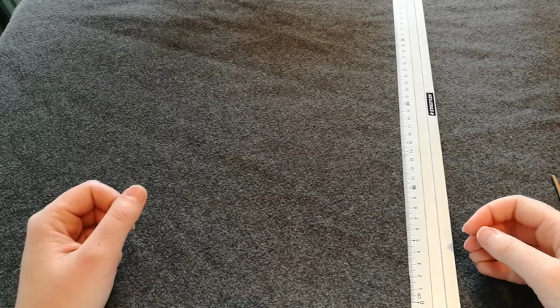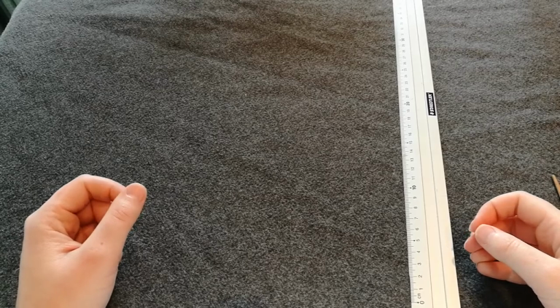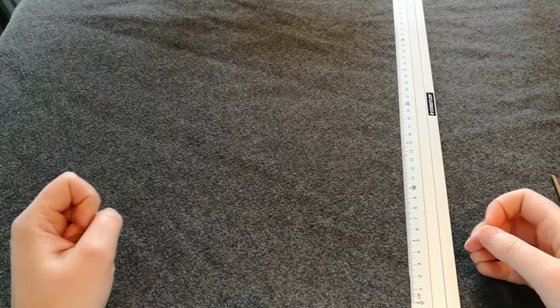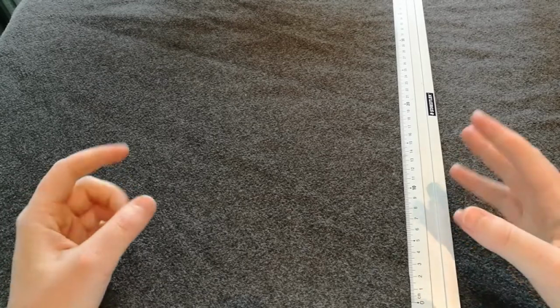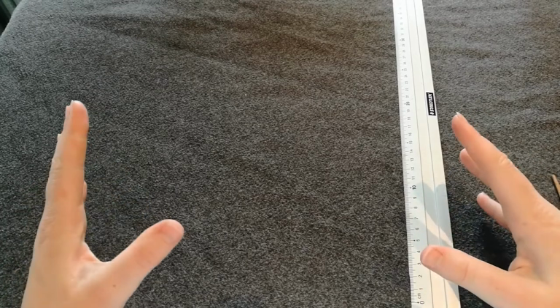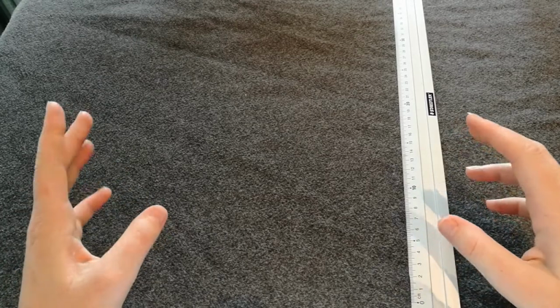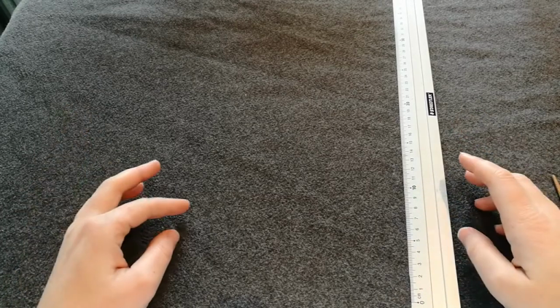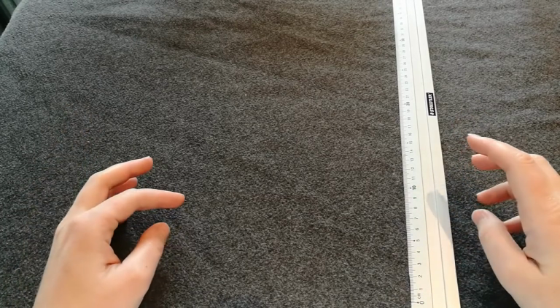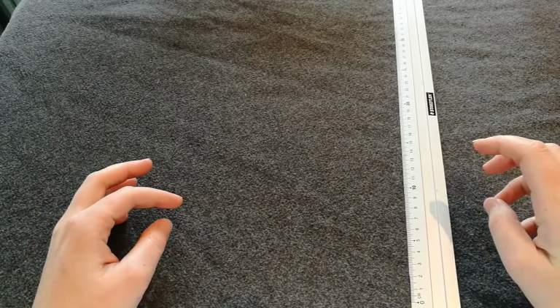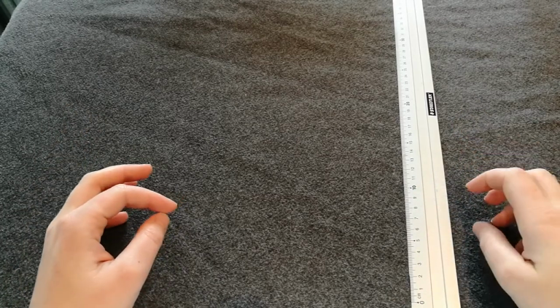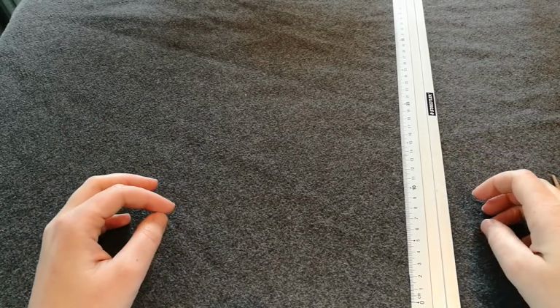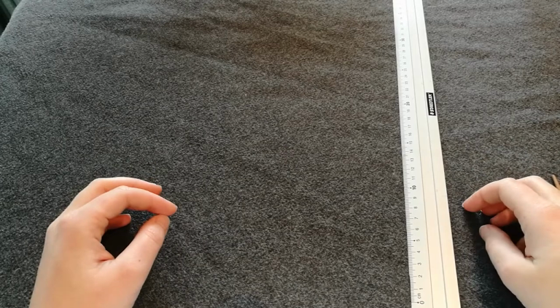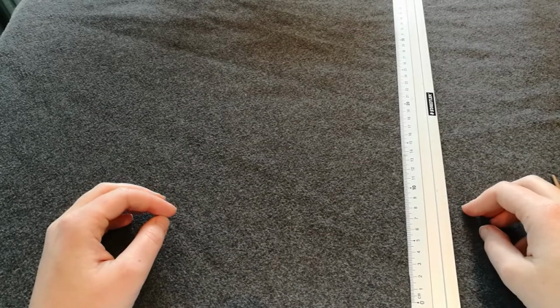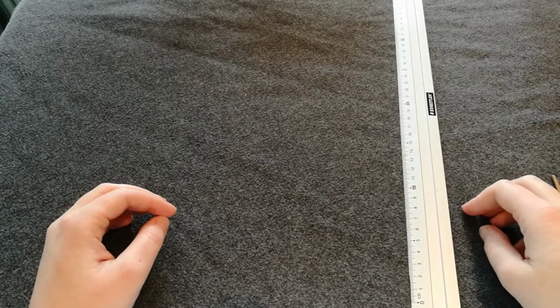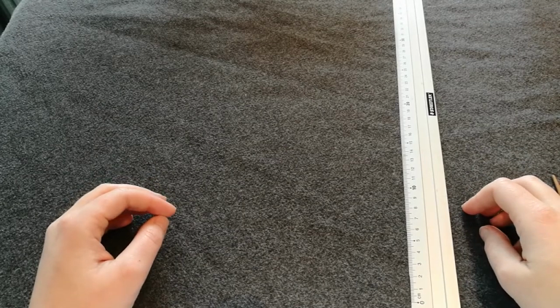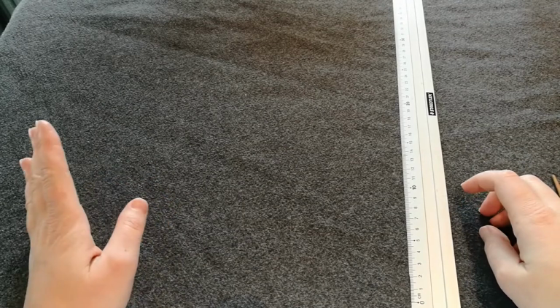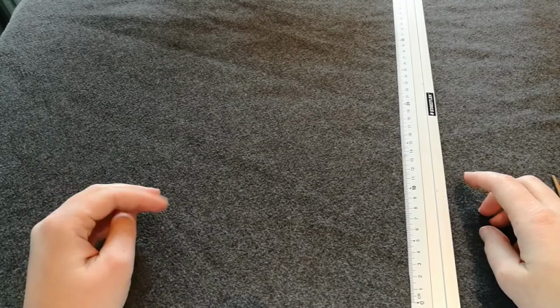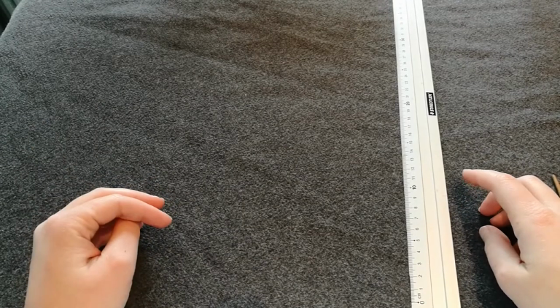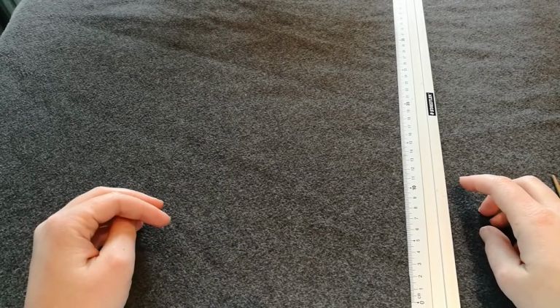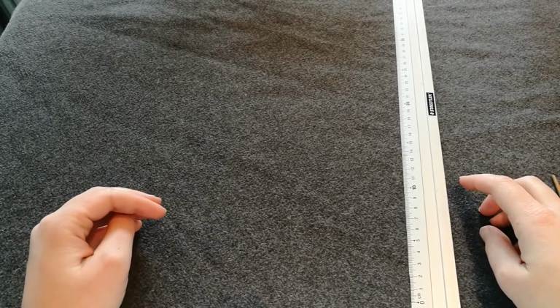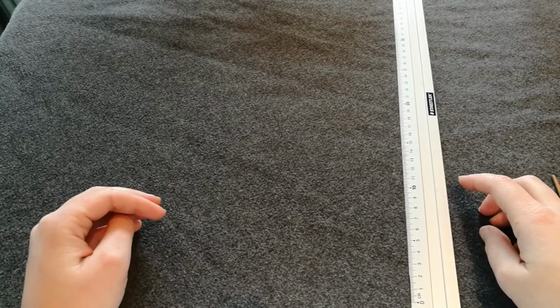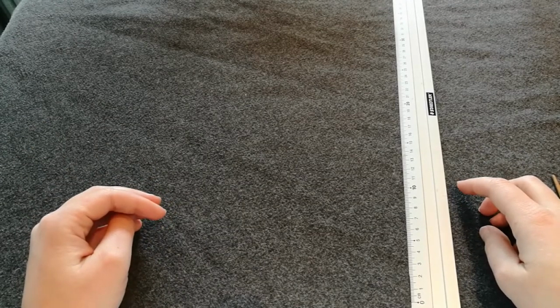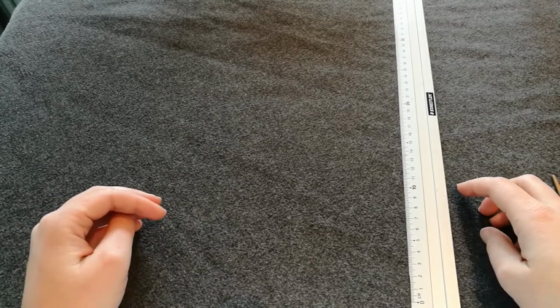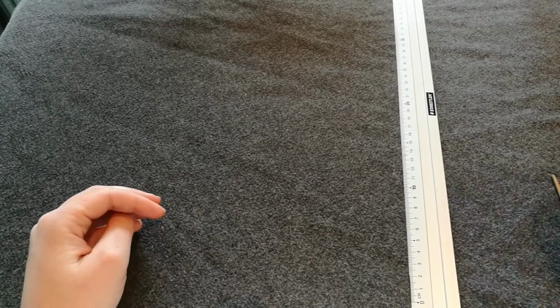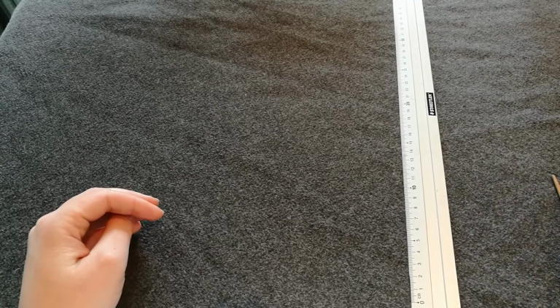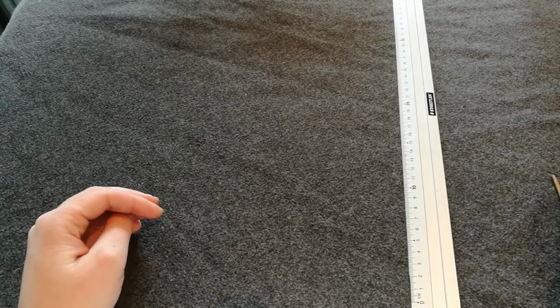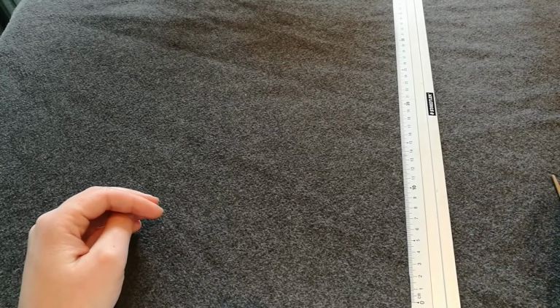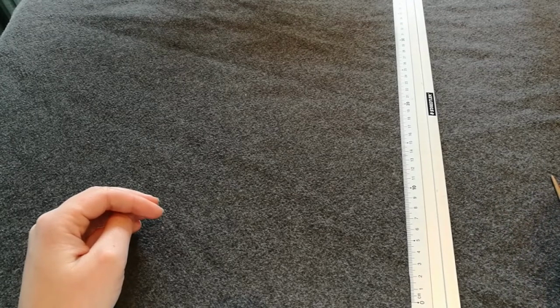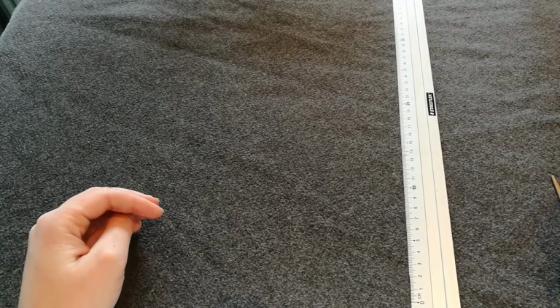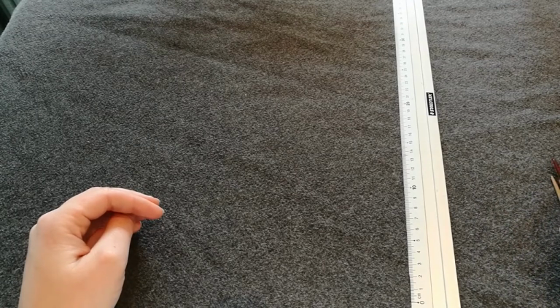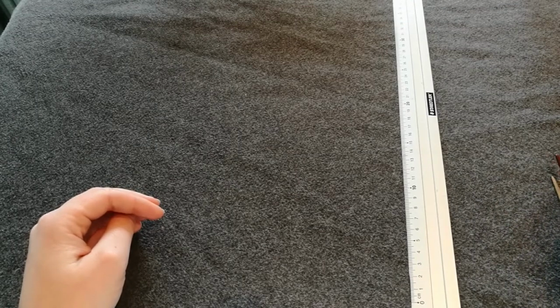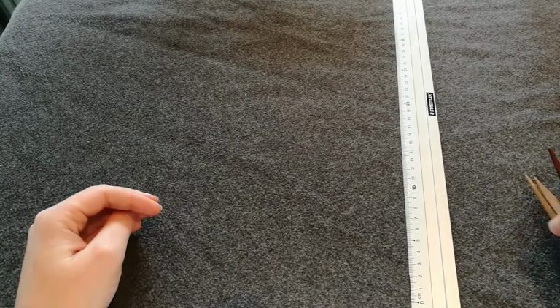Hello! Today I'm going to talk about all the nålbinding needles that I have, show you all of them, and give mini reviews. Let's start with my favorite wooden ones.